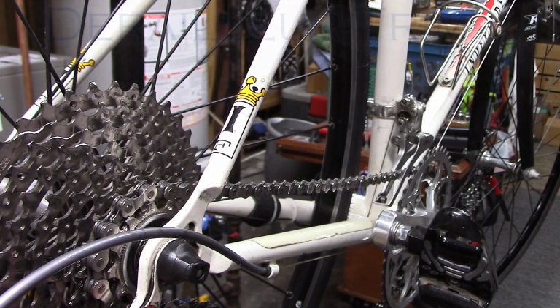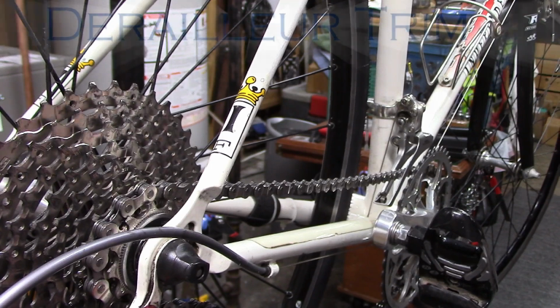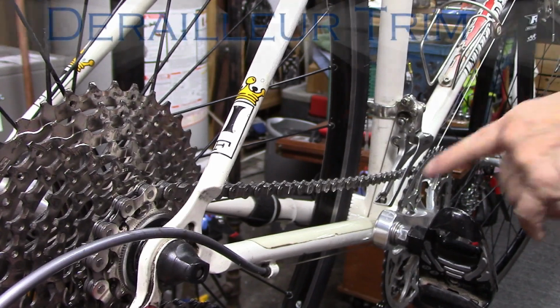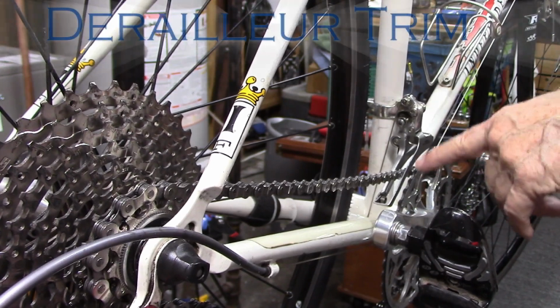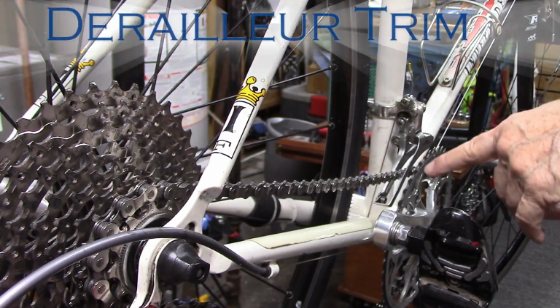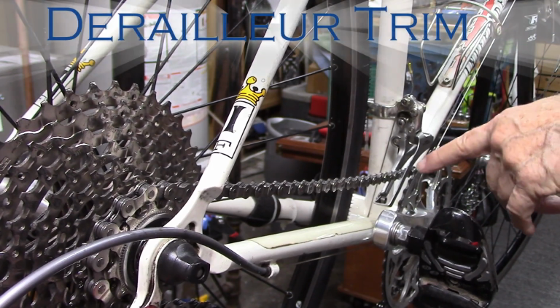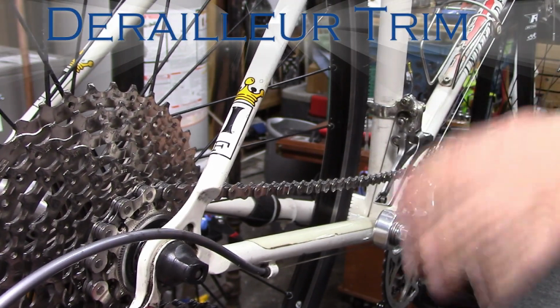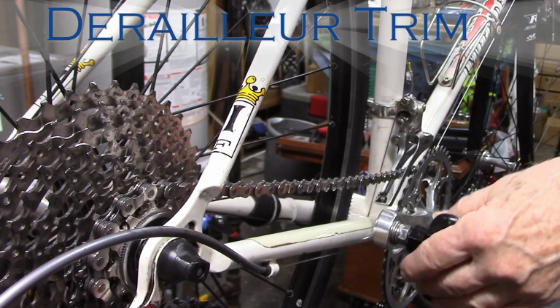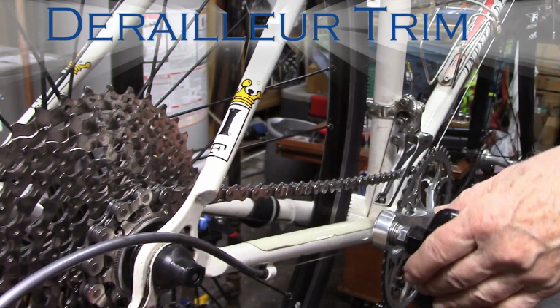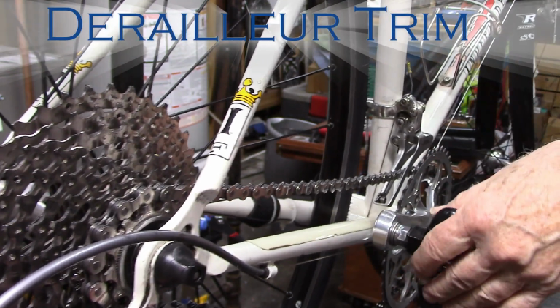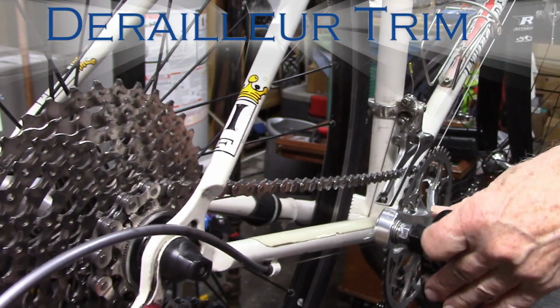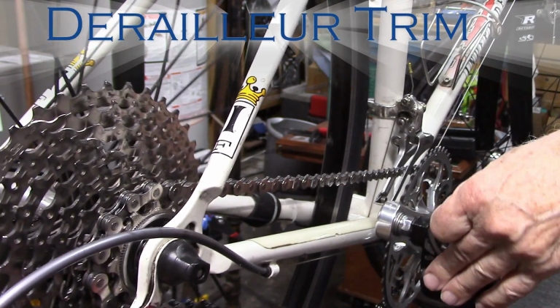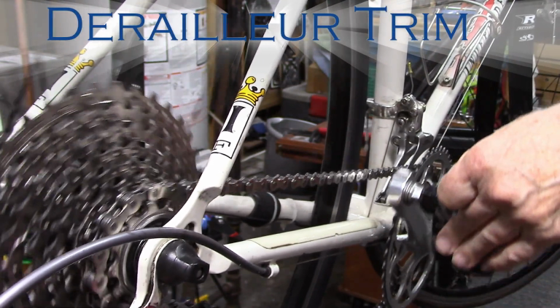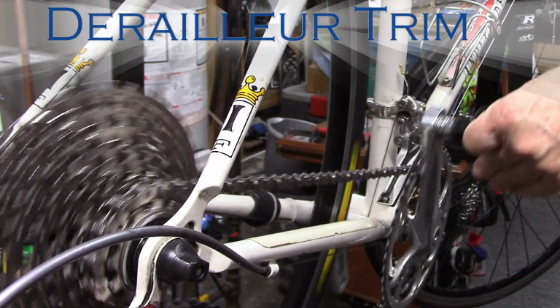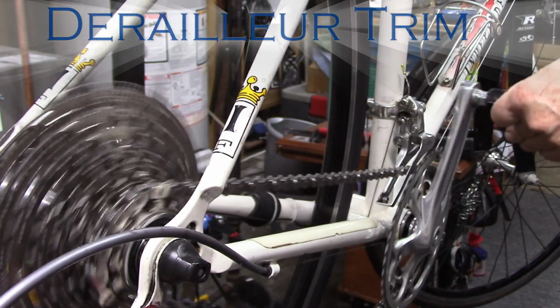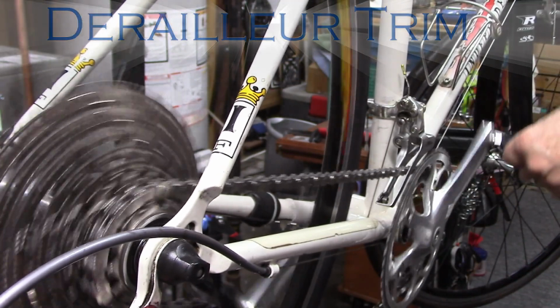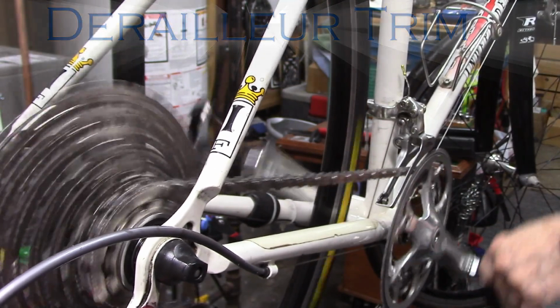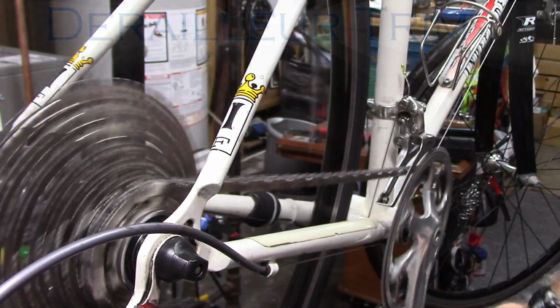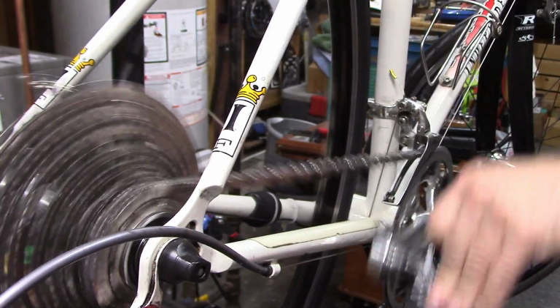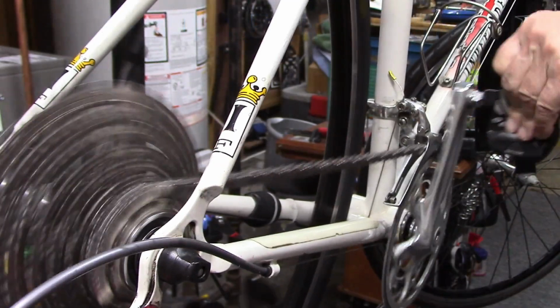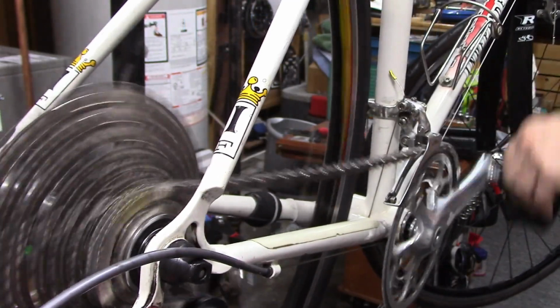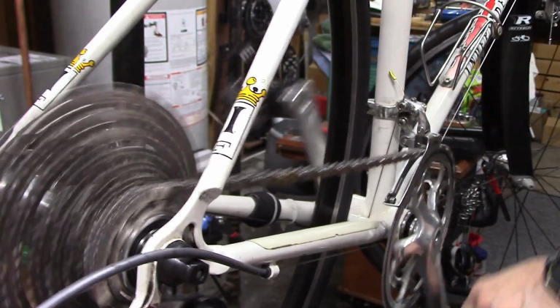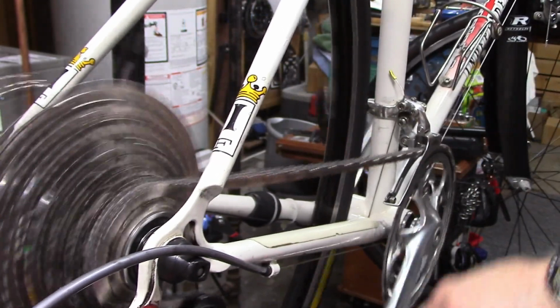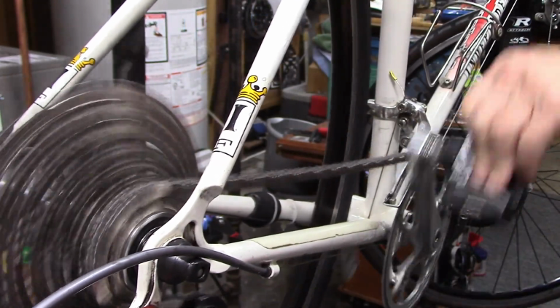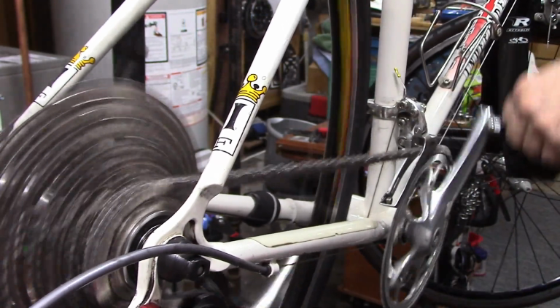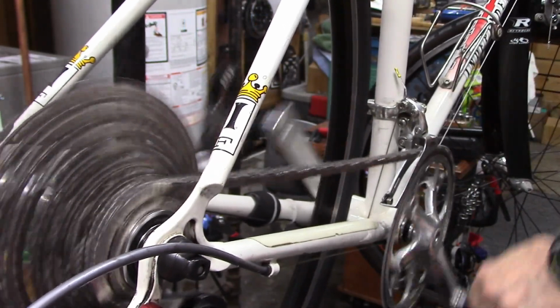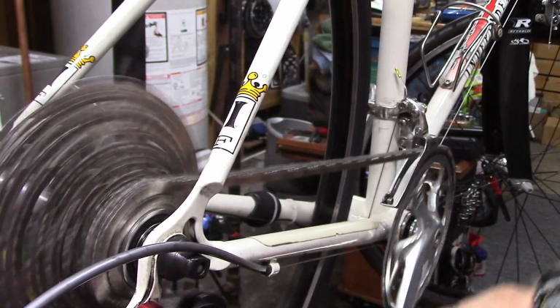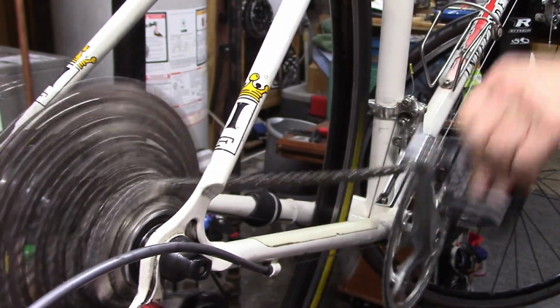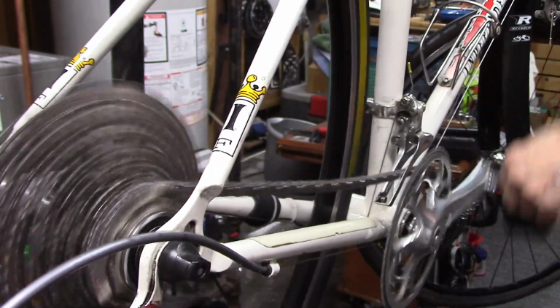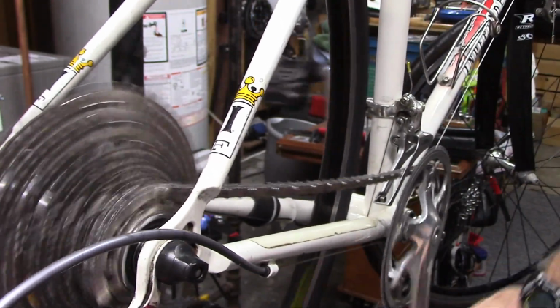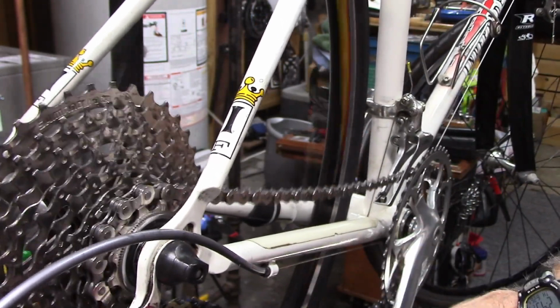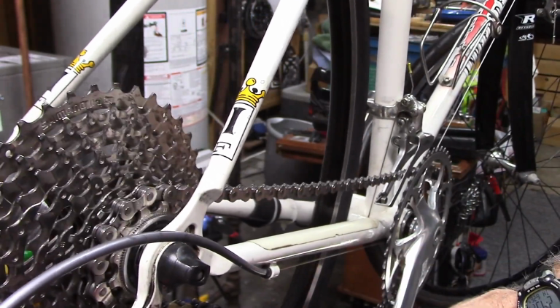Derailleur trim function — what is it? No, it has nothing to do with haircuts. Let's discuss it.